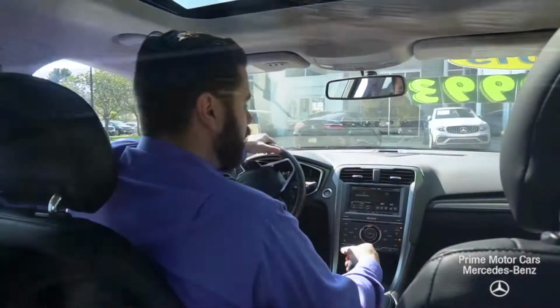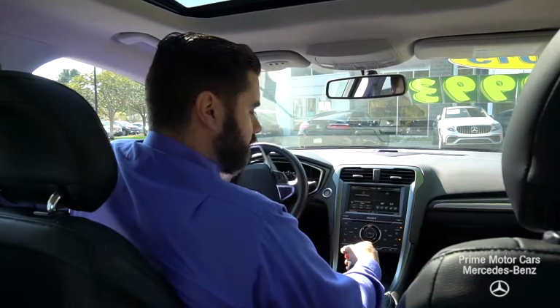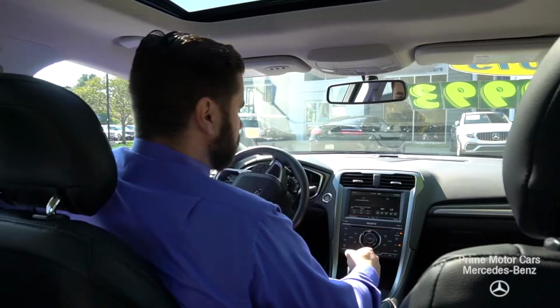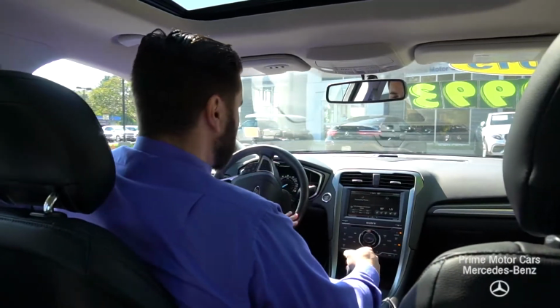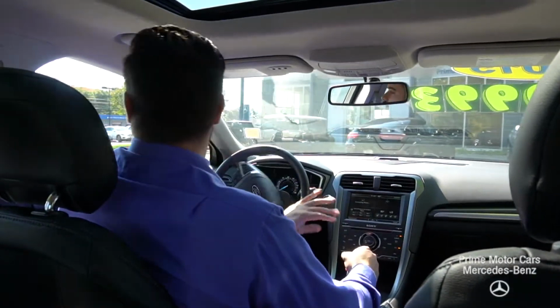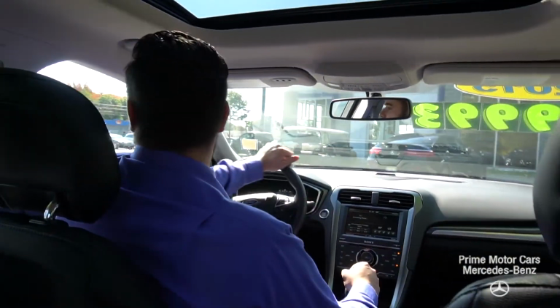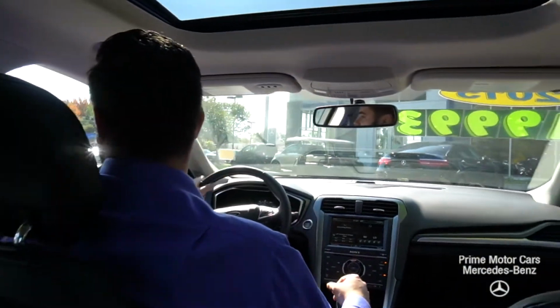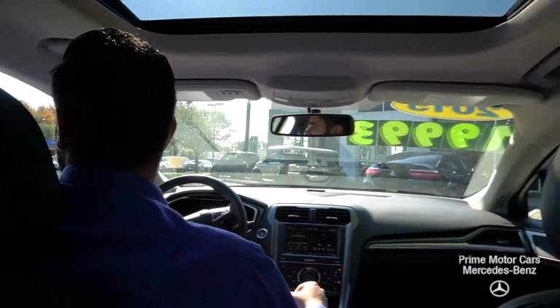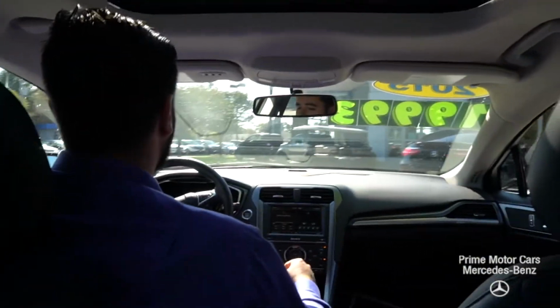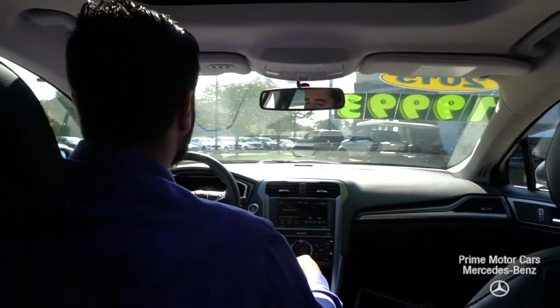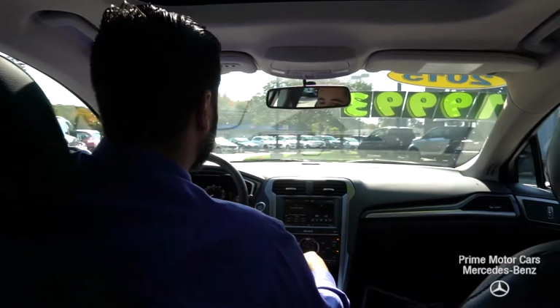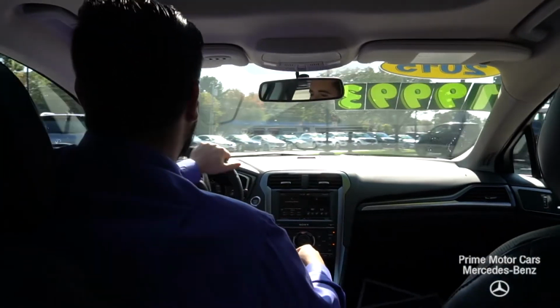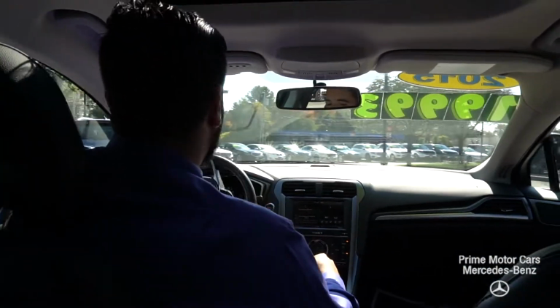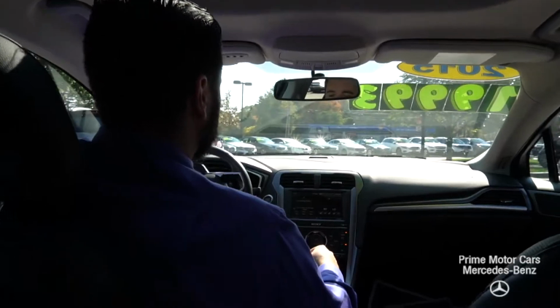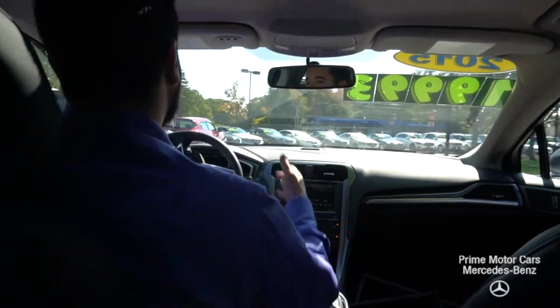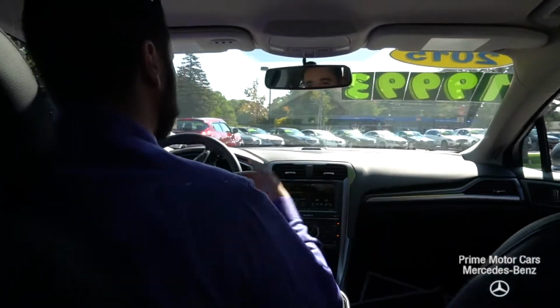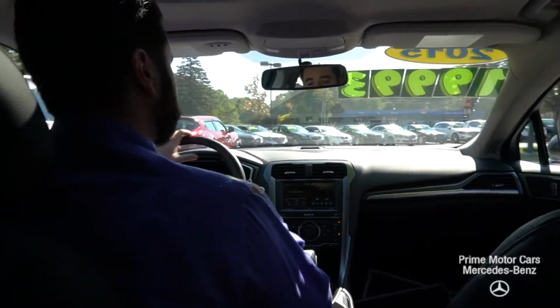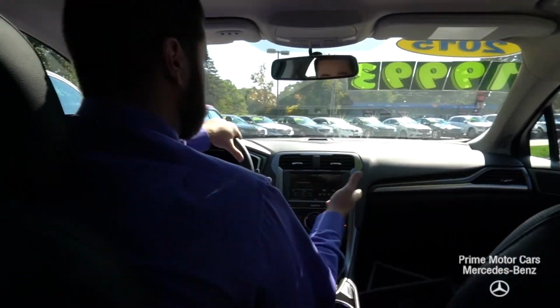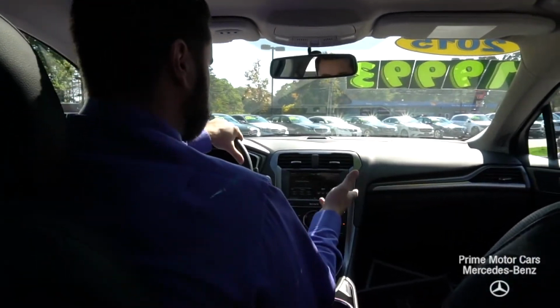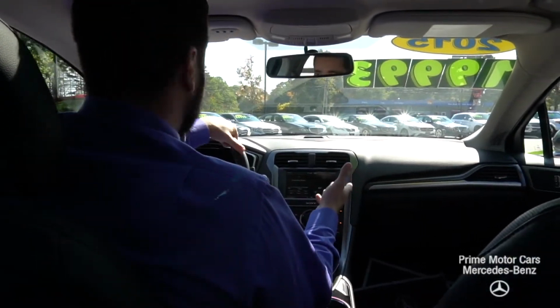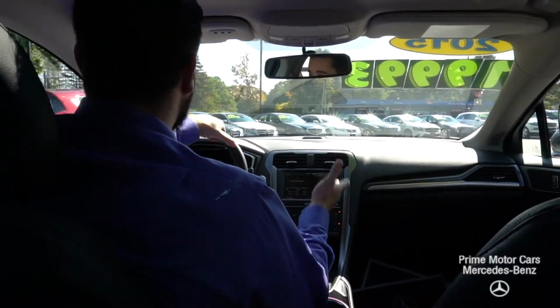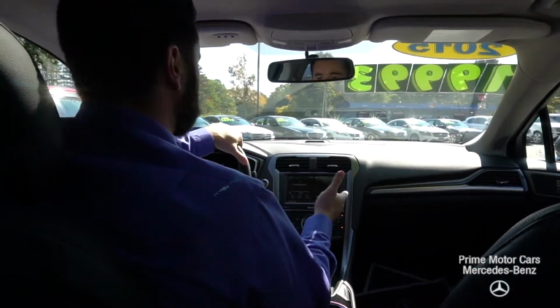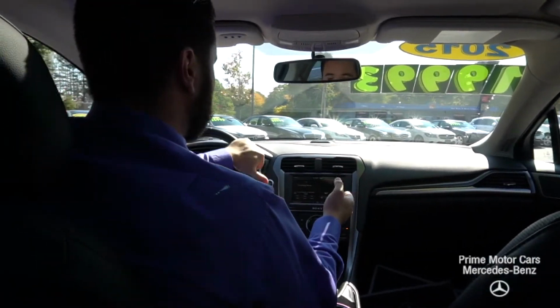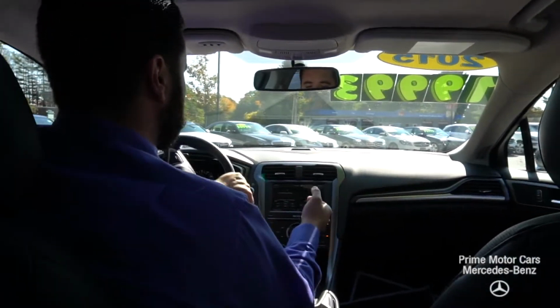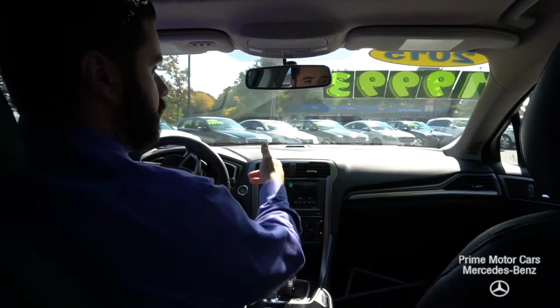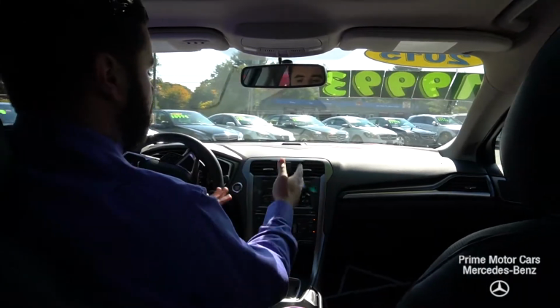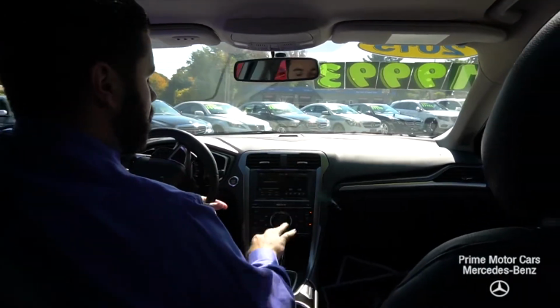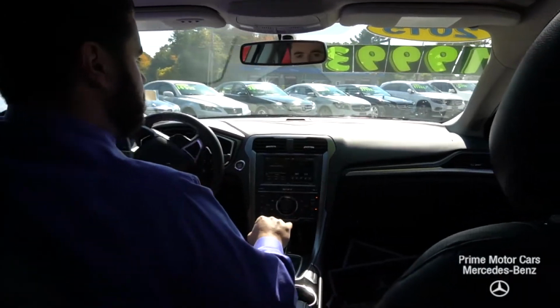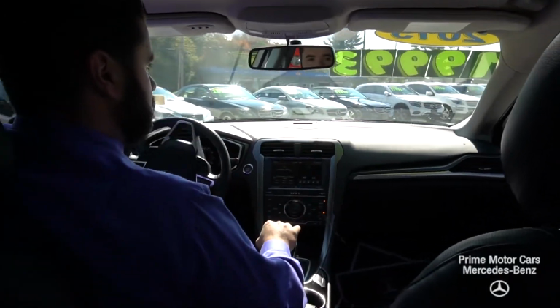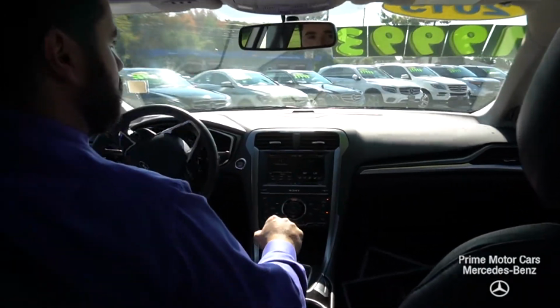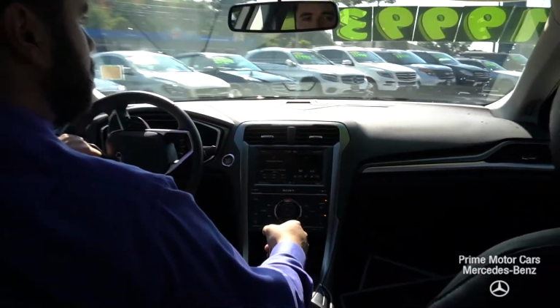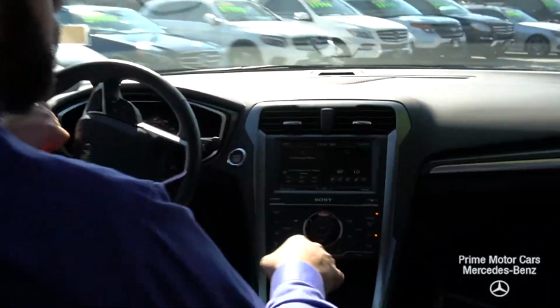All right, Victor. Here we are inside of the Ford Fusion. What I like about my Fusion is, obviously, what's in here is that big, nice 8-inch touchscreen display.